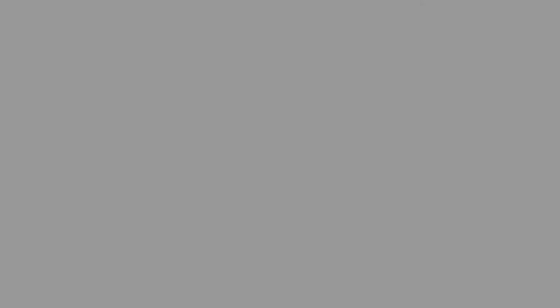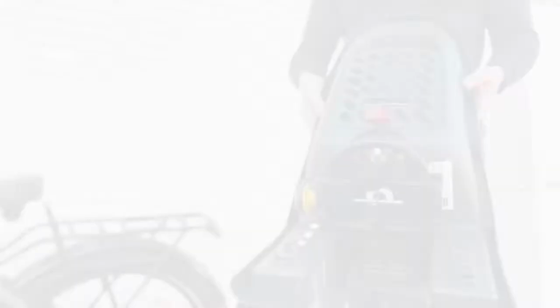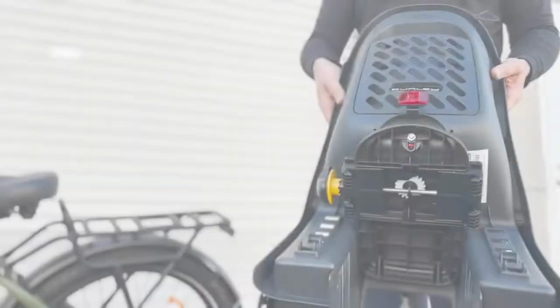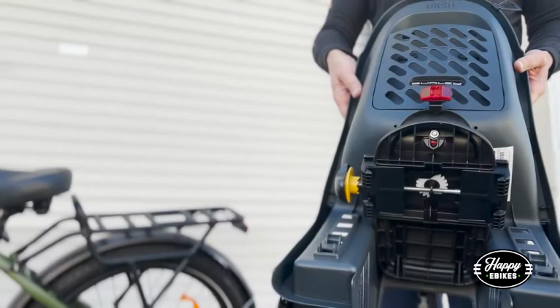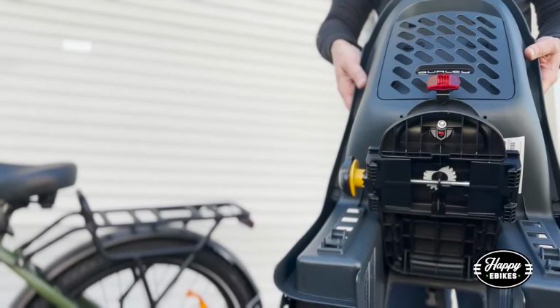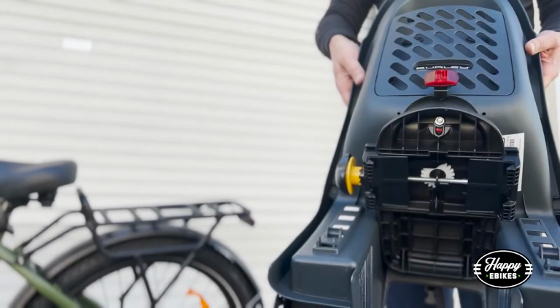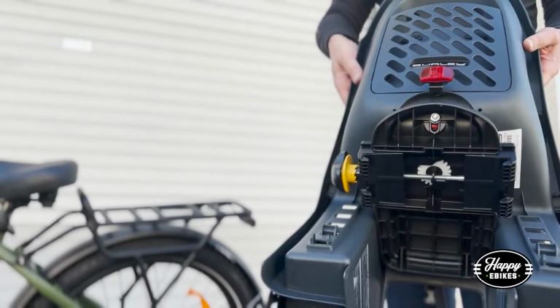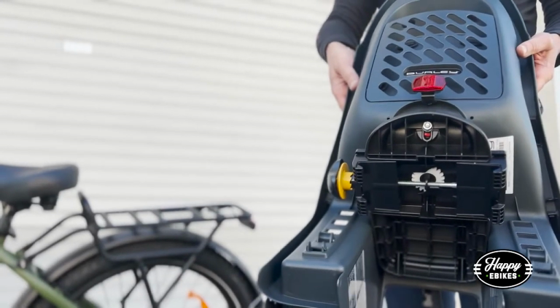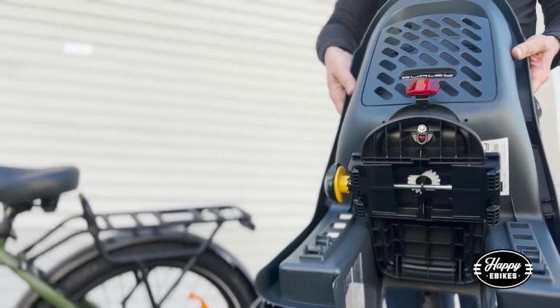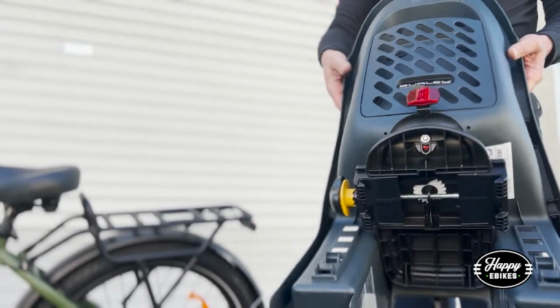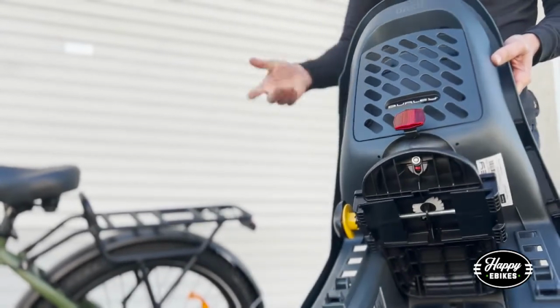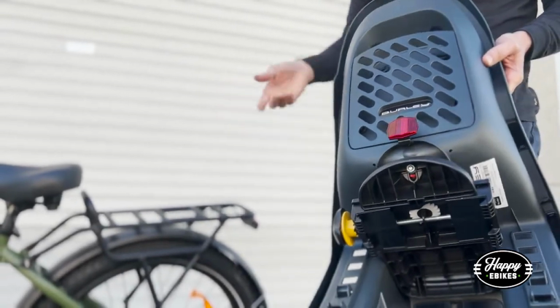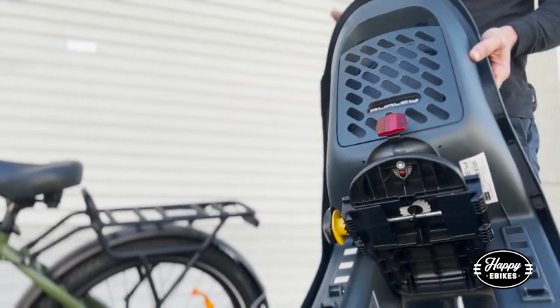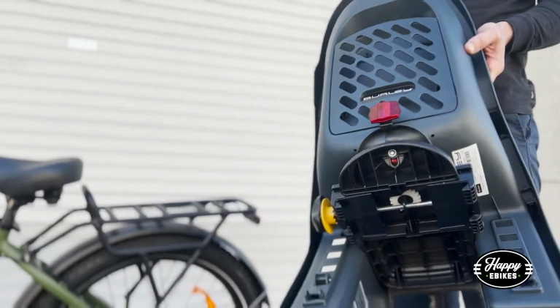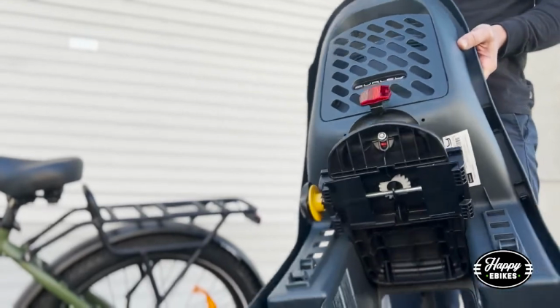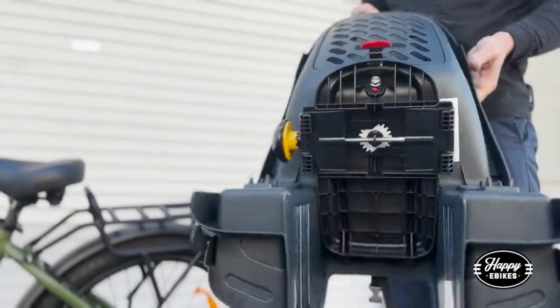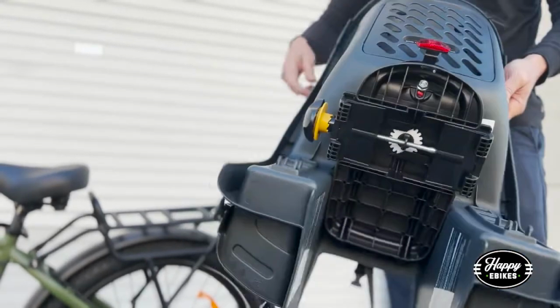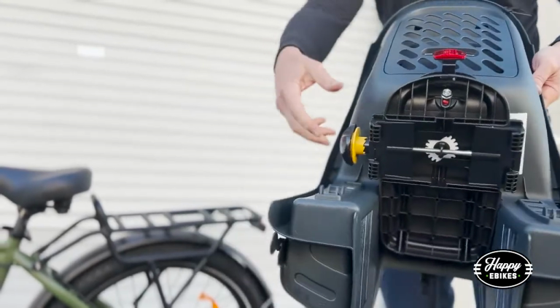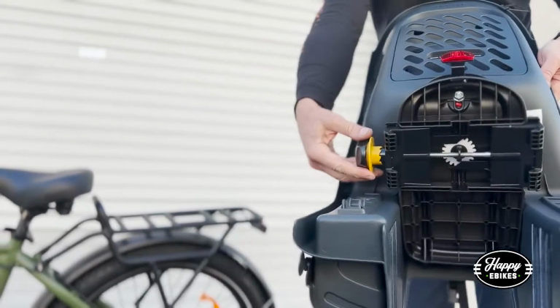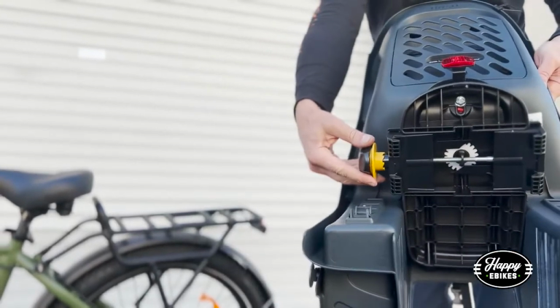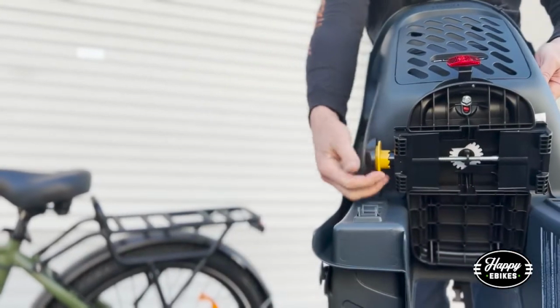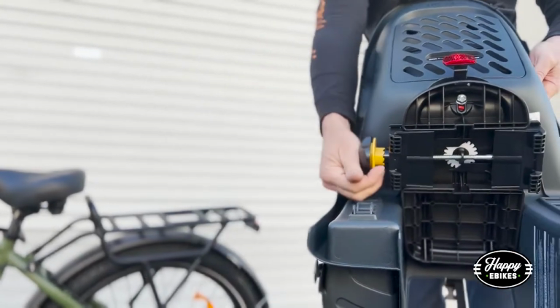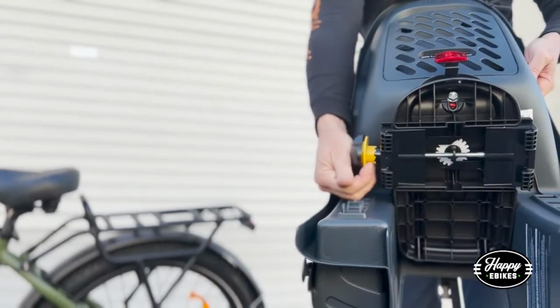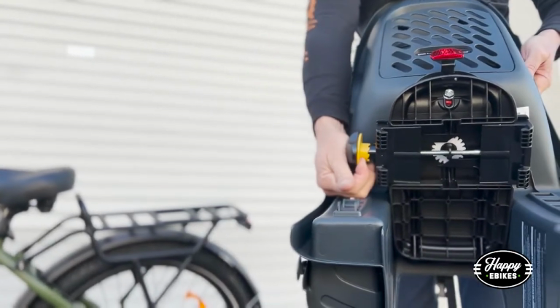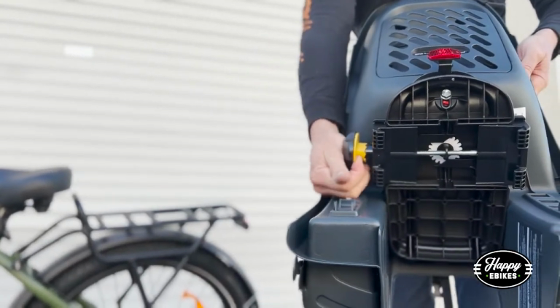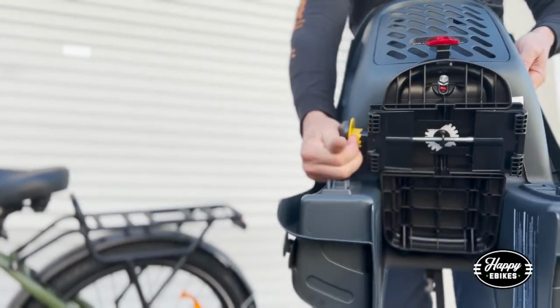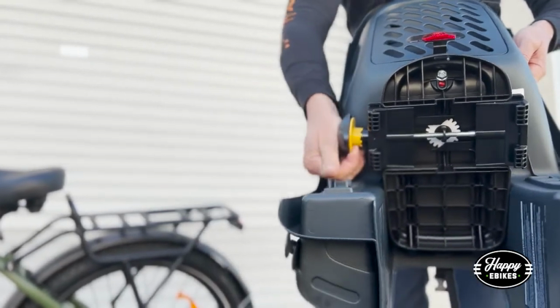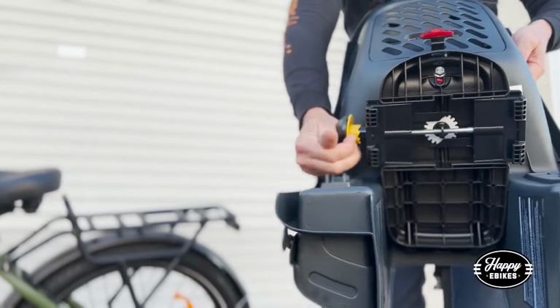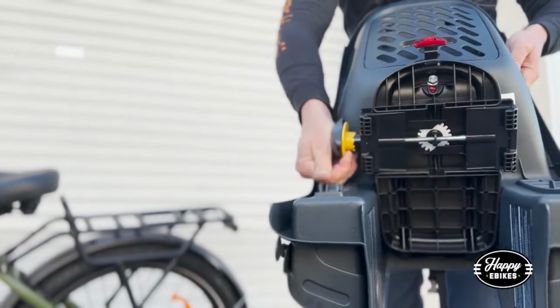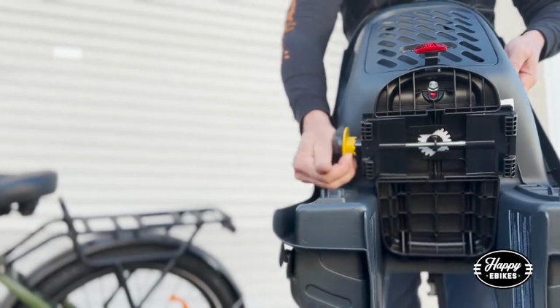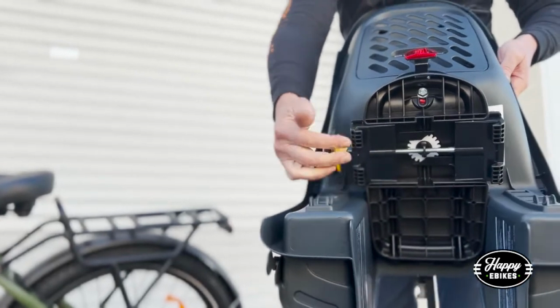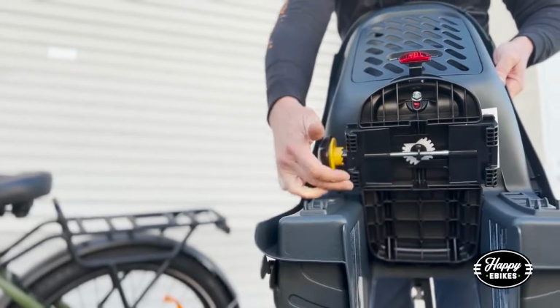Here's how we're going to install our Burly child seat on the back of a Happy e-bike. The adjustment knob is here, and you need to pull this yellow part open so that you can turn to adjust.